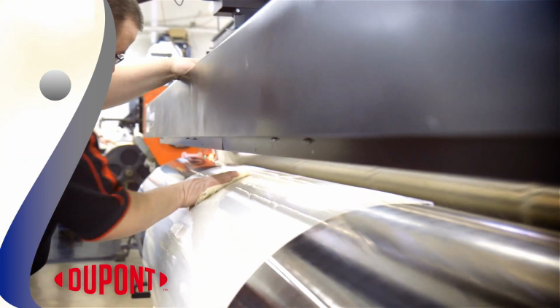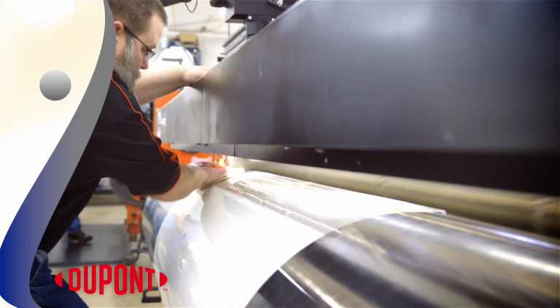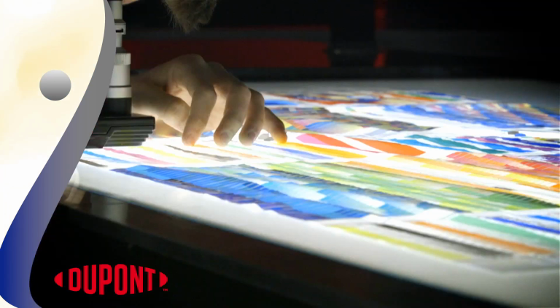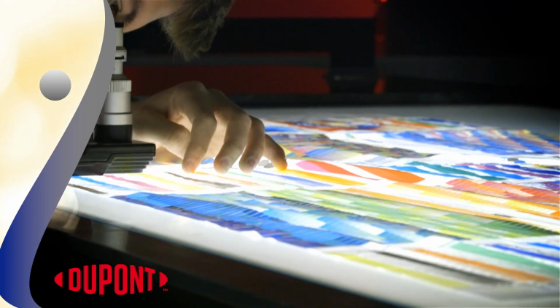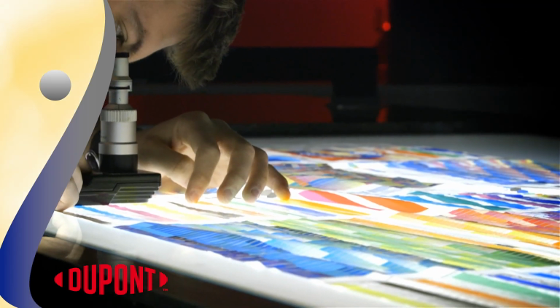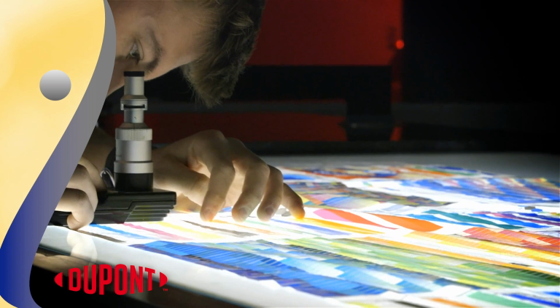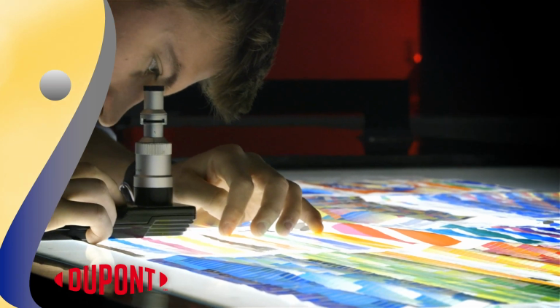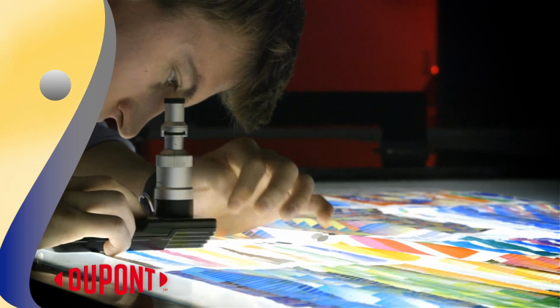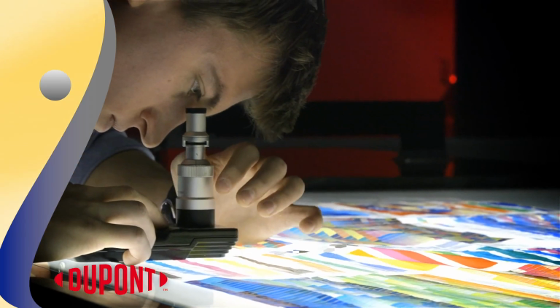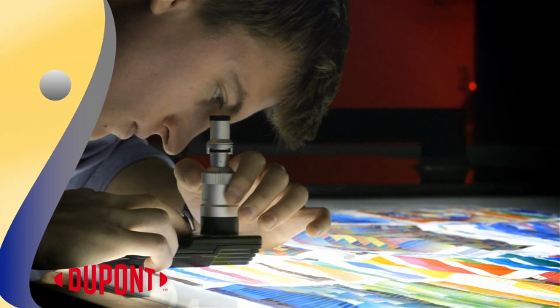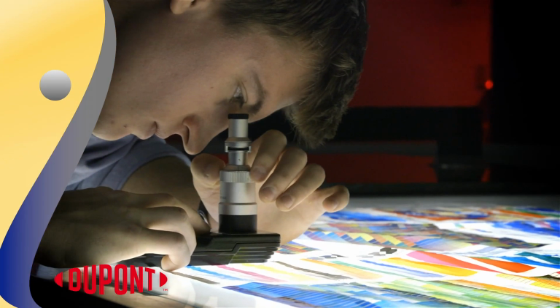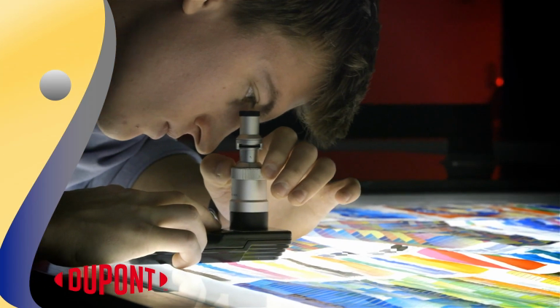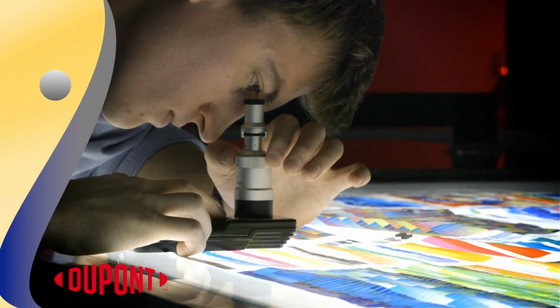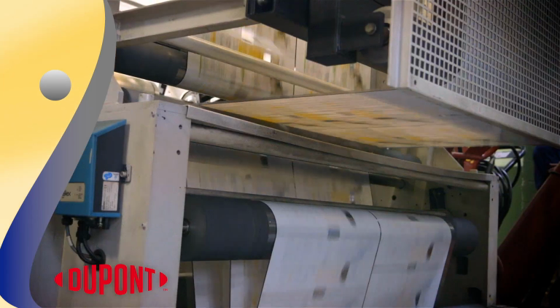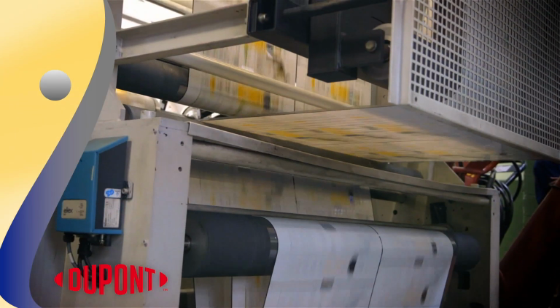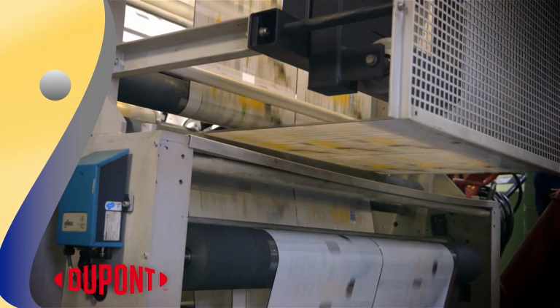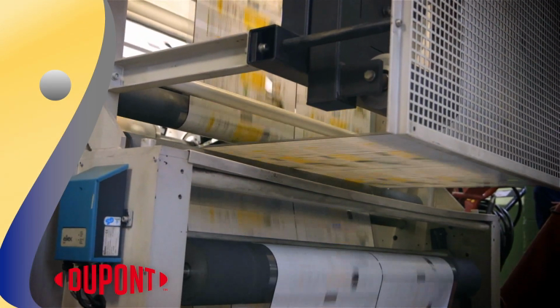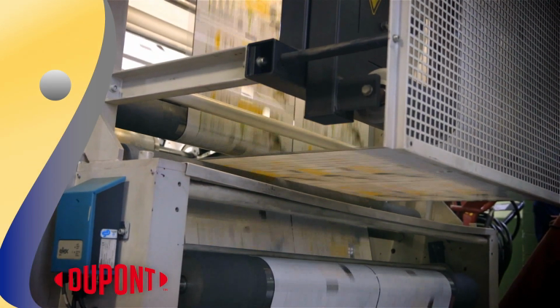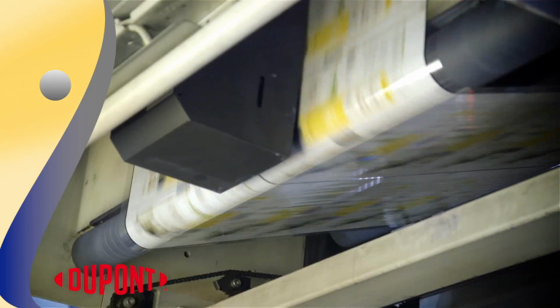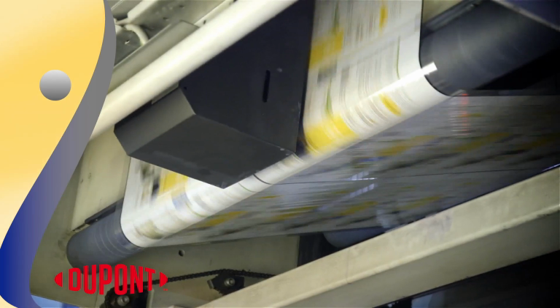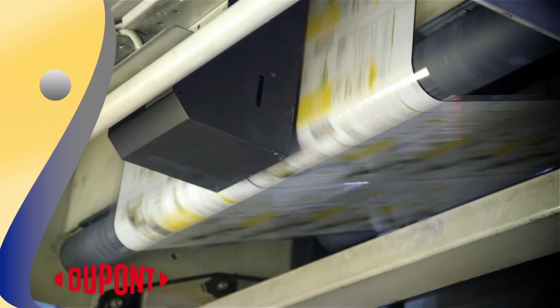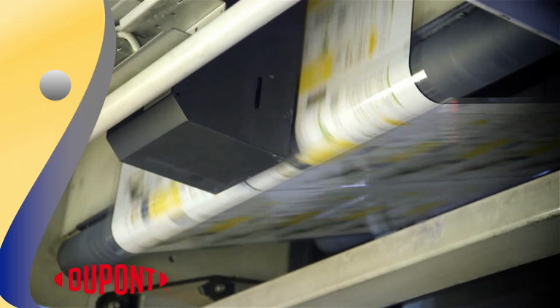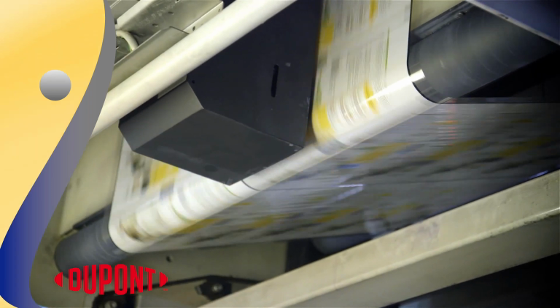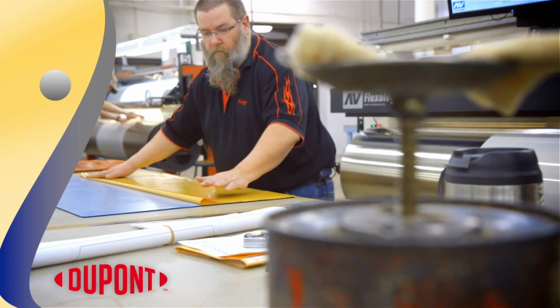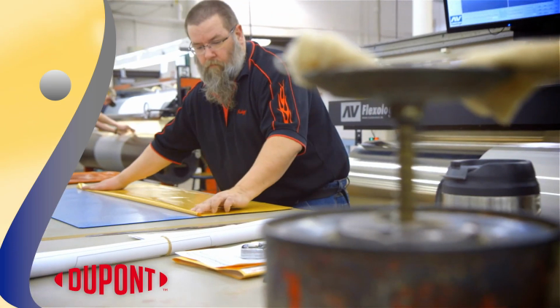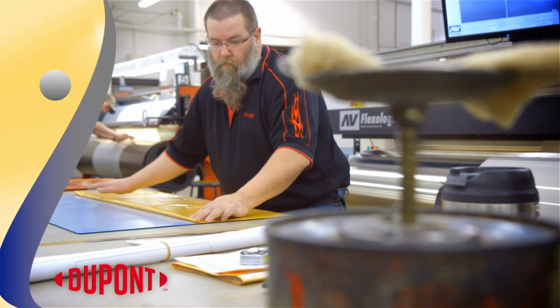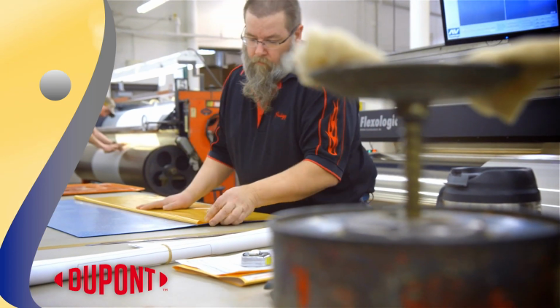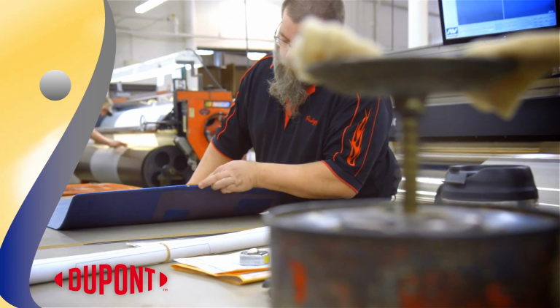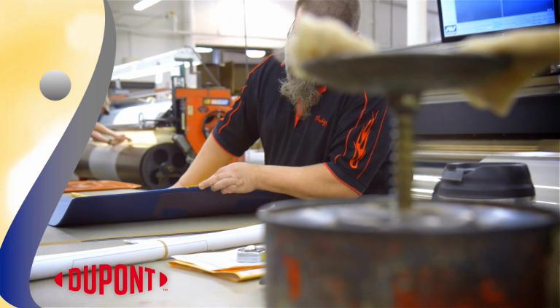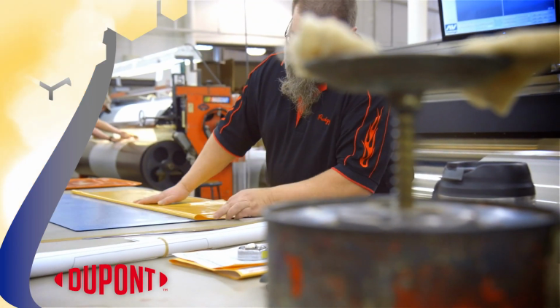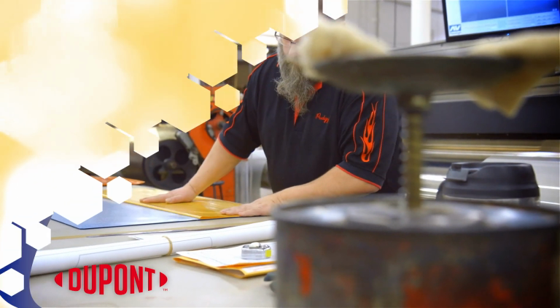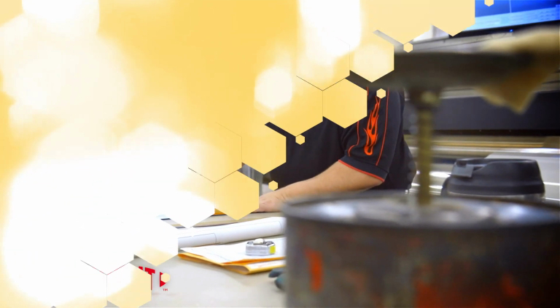In recent years, printing technology has placed an emphasis on sustainability and productivity in flexographic printing, using chemistry to innovate new products that meet these goals.